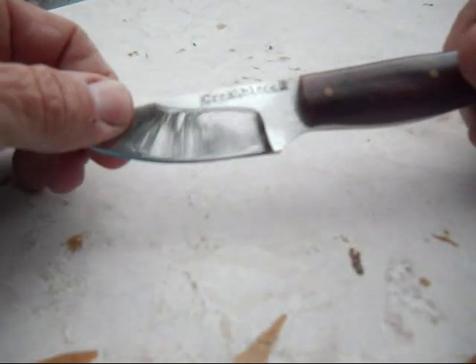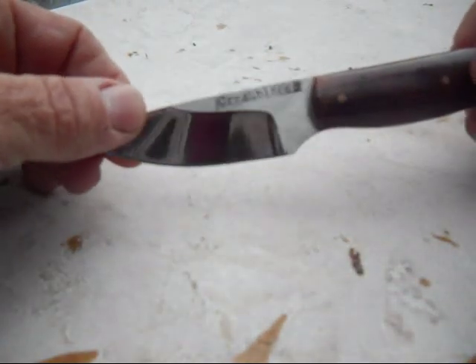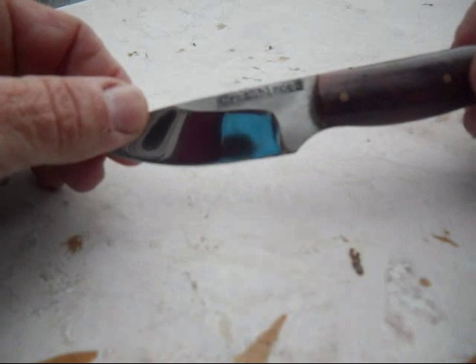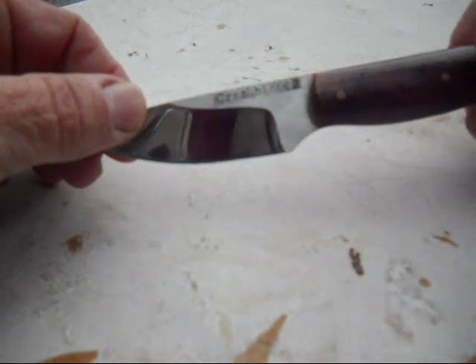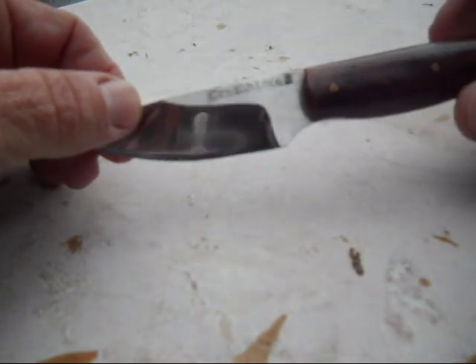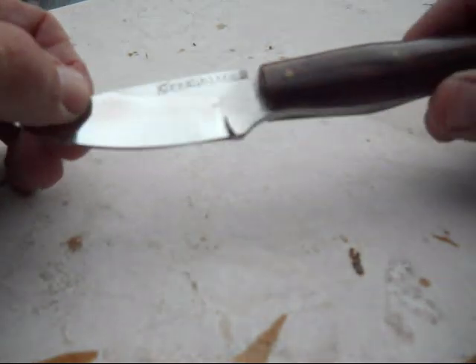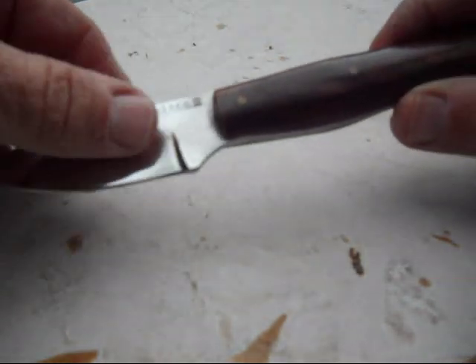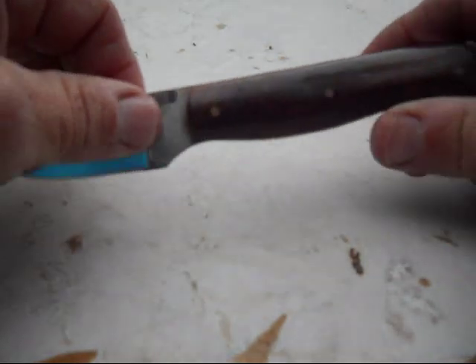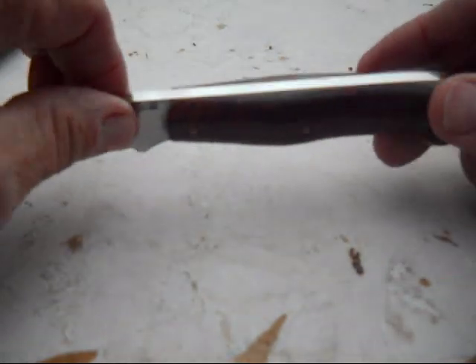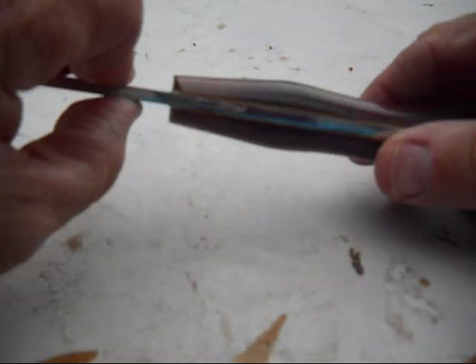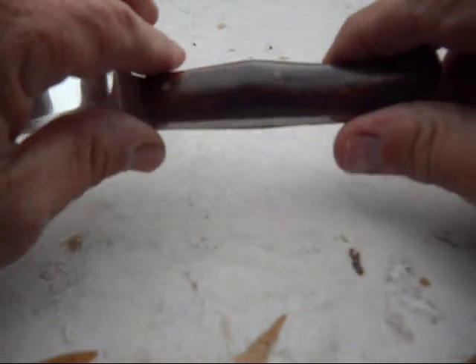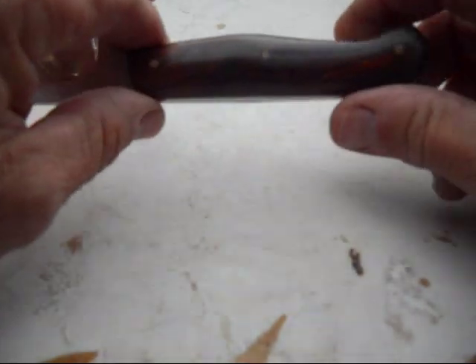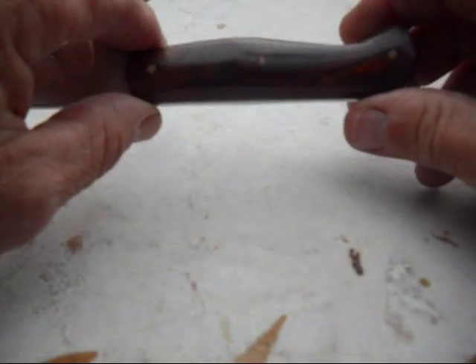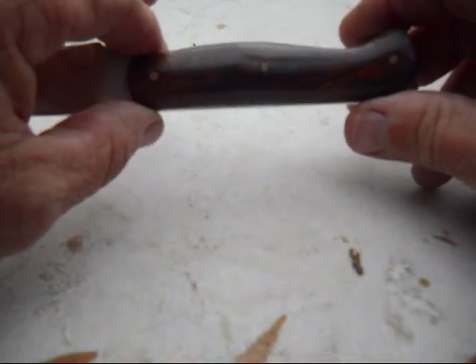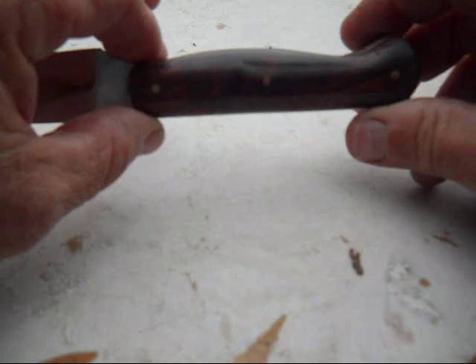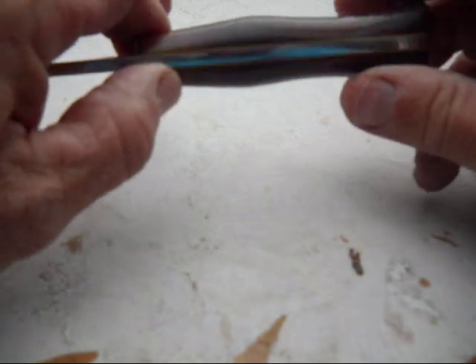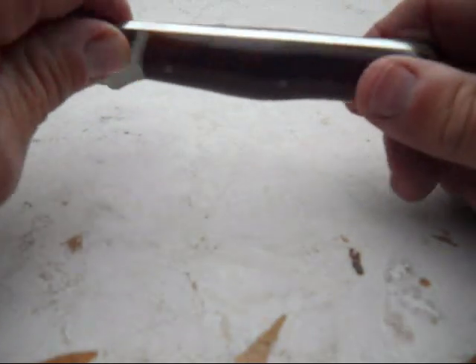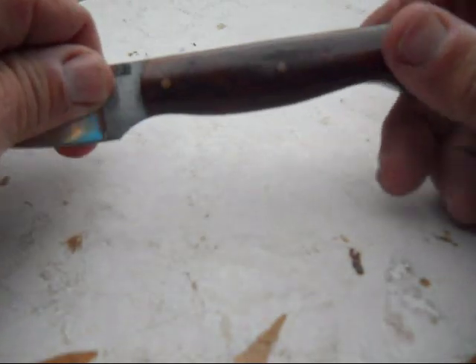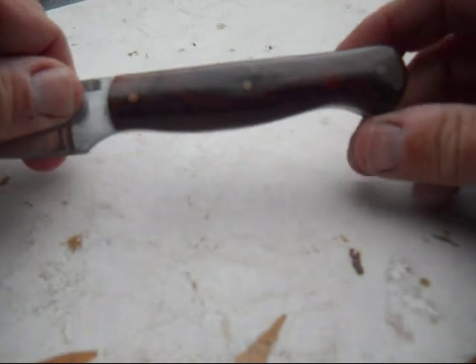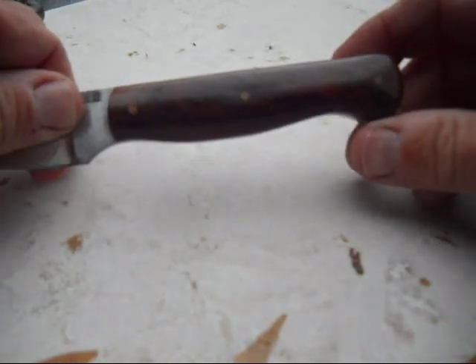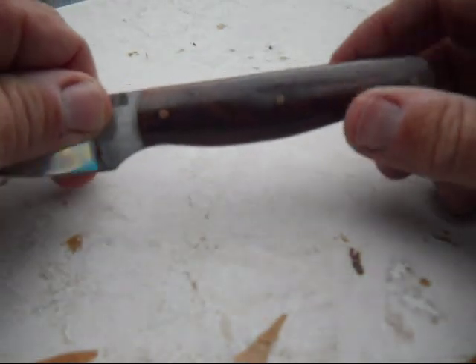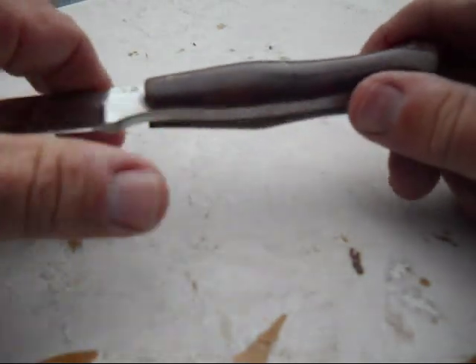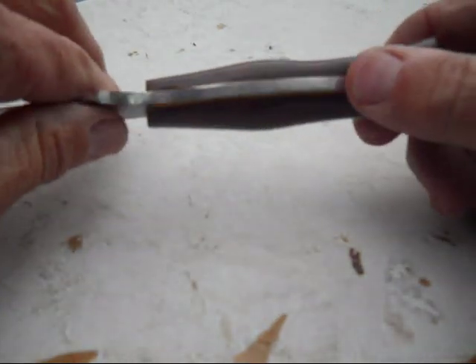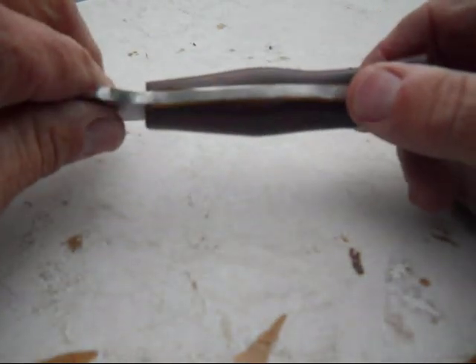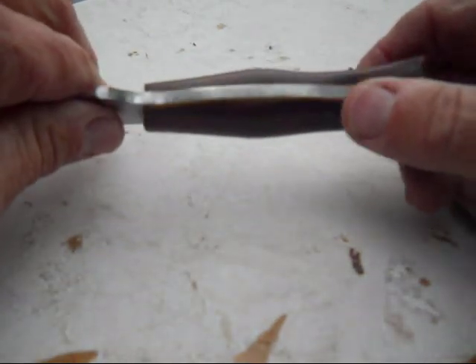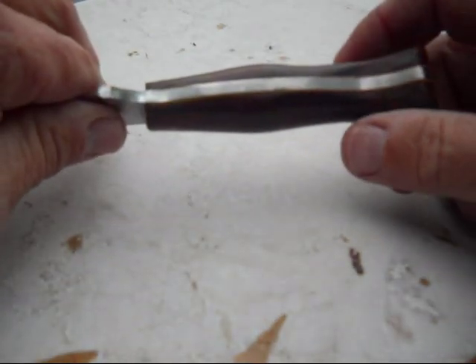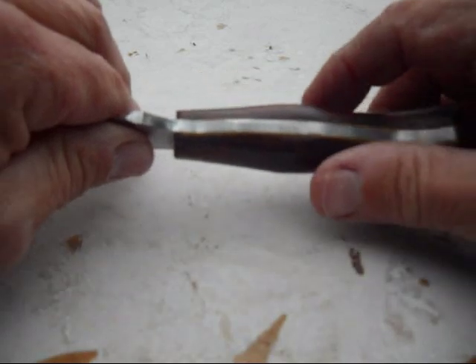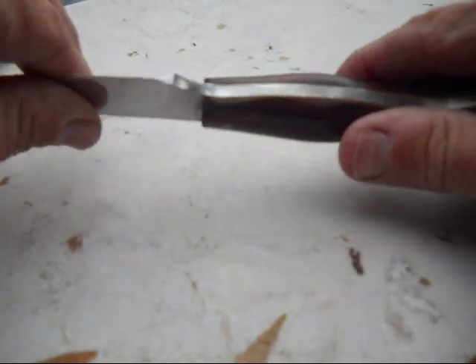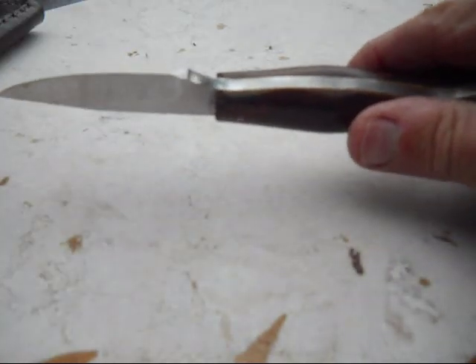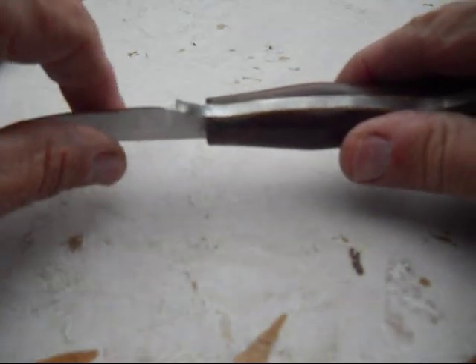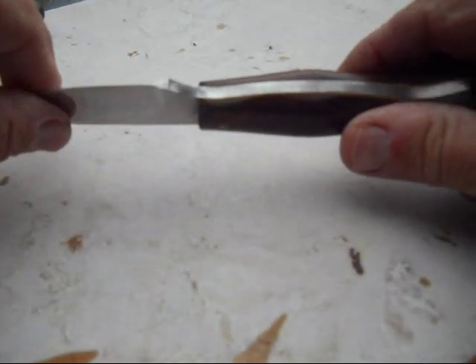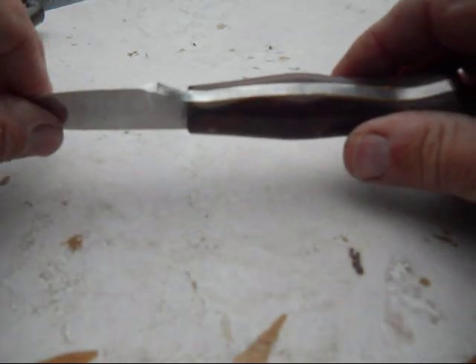It's made out of D2. It's got desert ironwood scales, bamboo pins, and a yellow liner. I'll do a couple of still shots to see it a little easier.